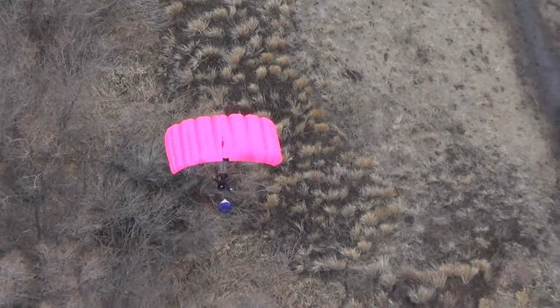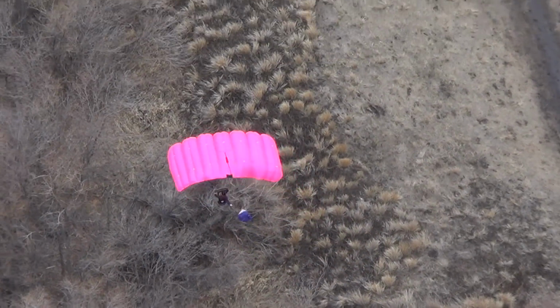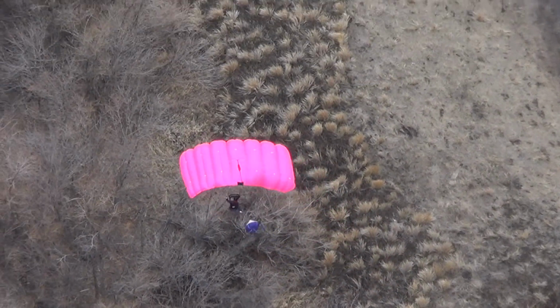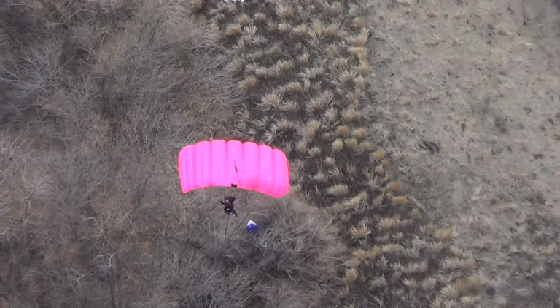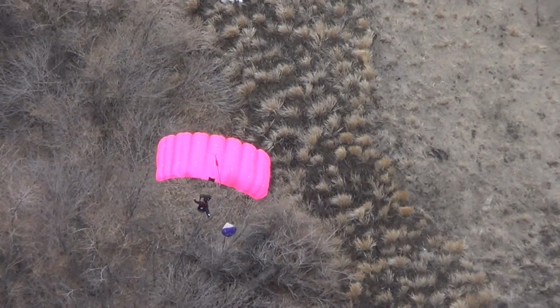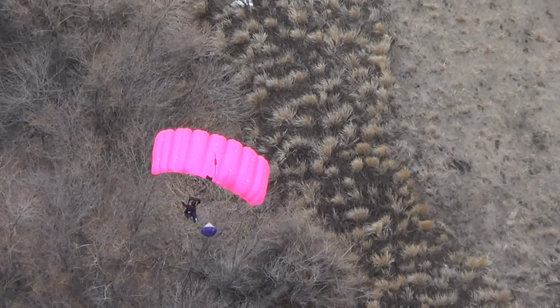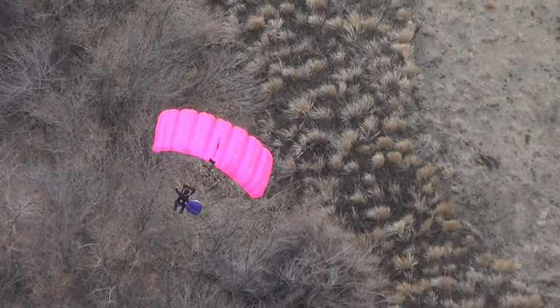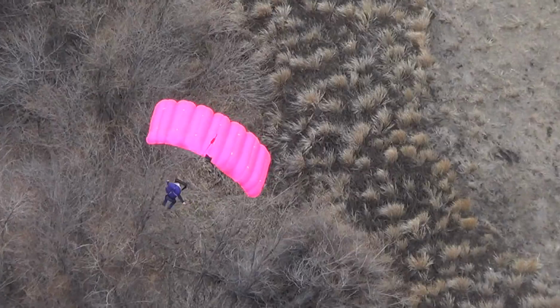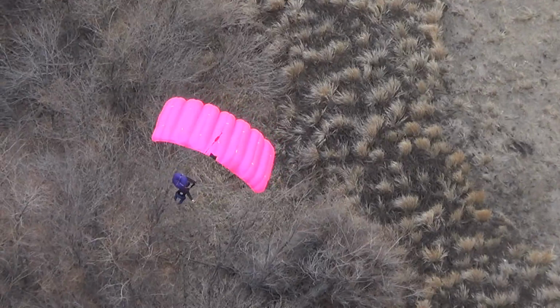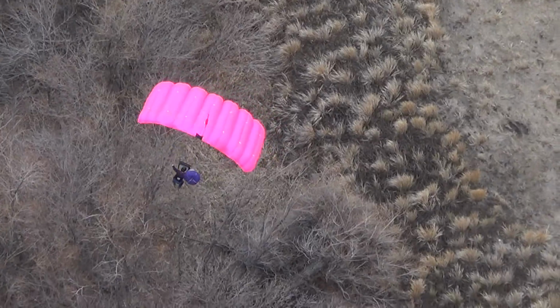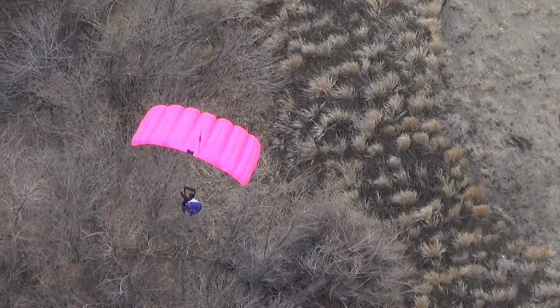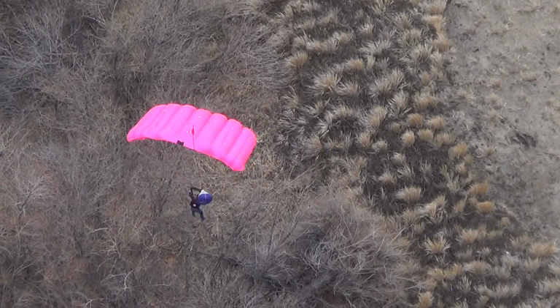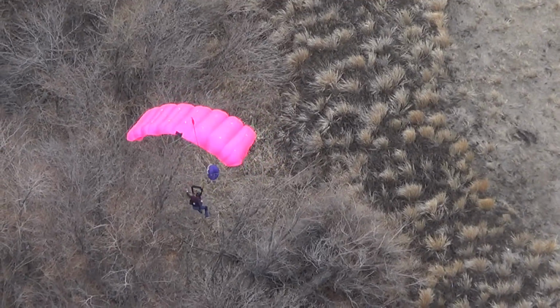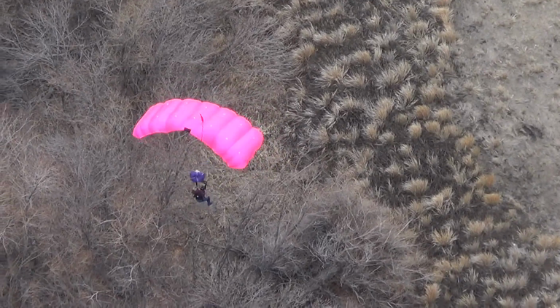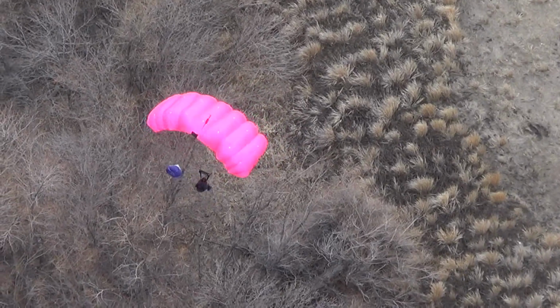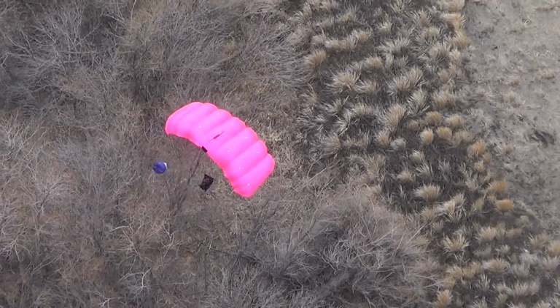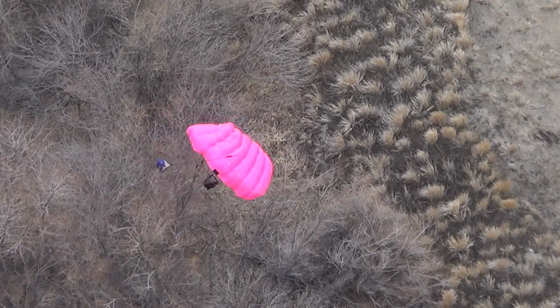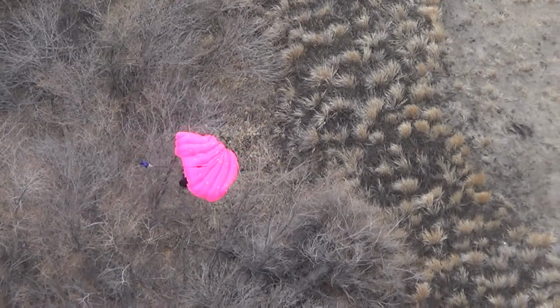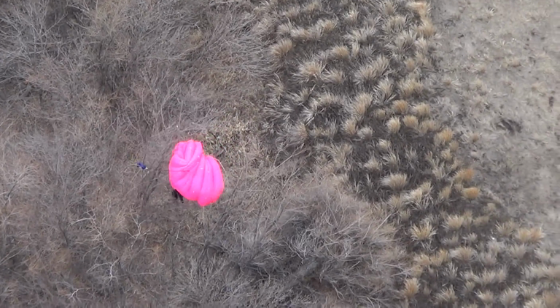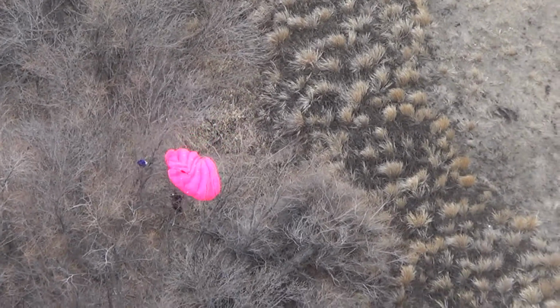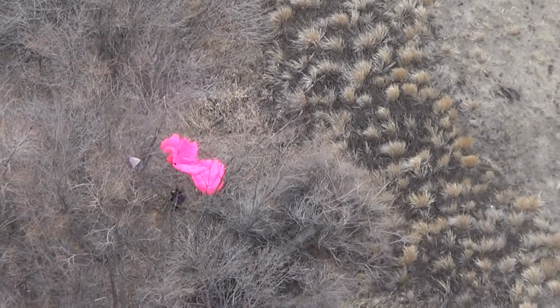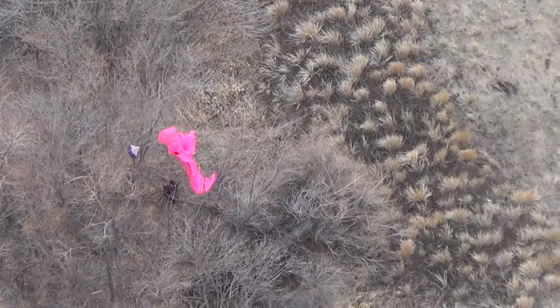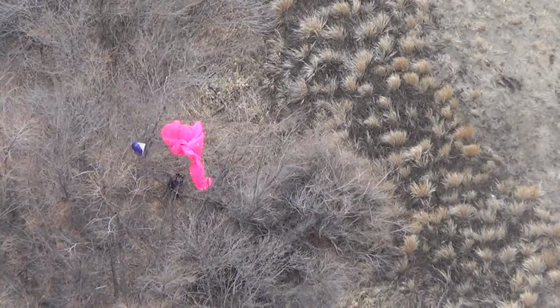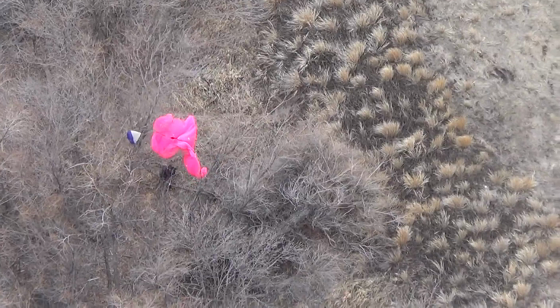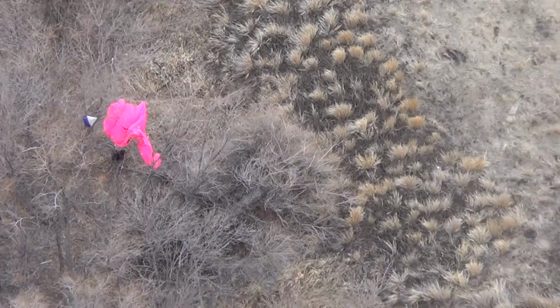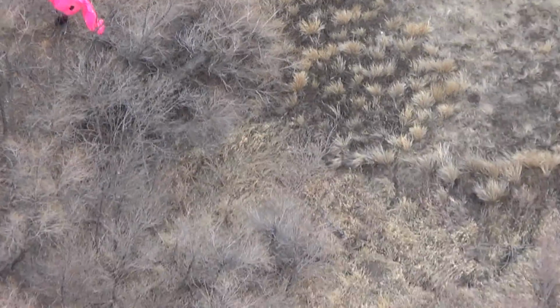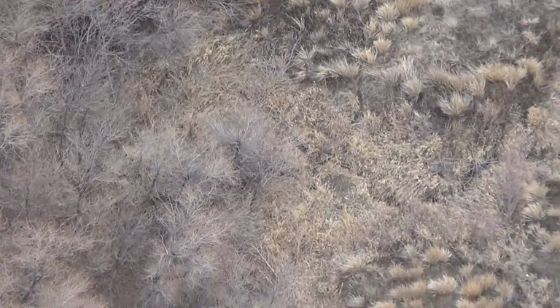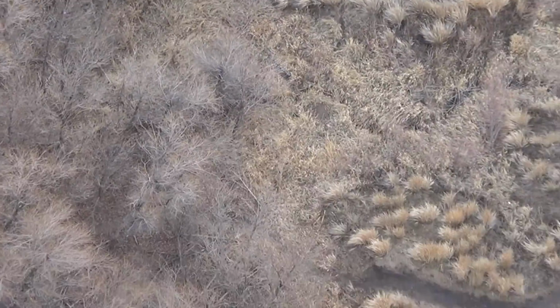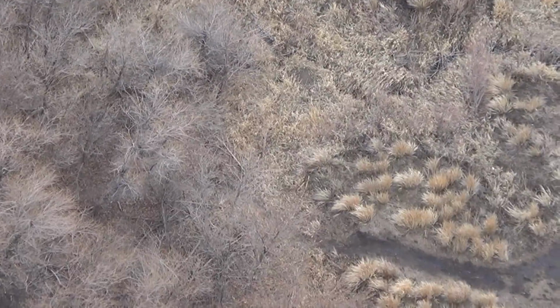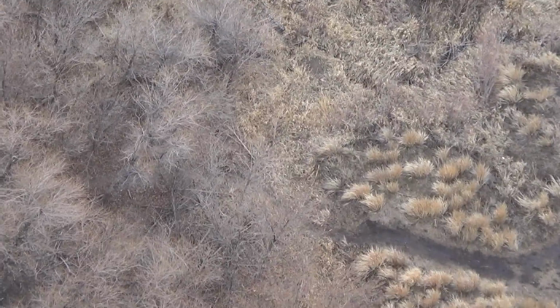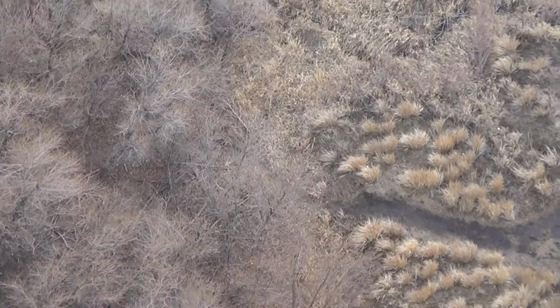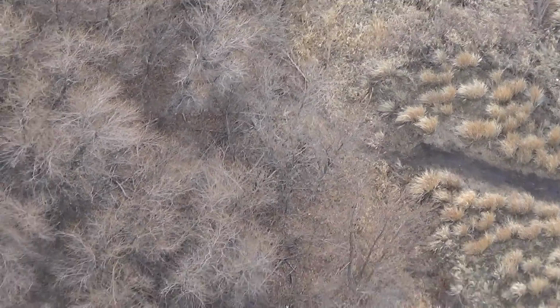Watch out for the trees! Weren't you the guy saying nobody should go in the trees and you would never go in the trees? Time for radio.